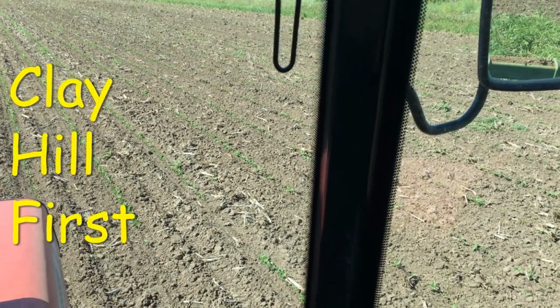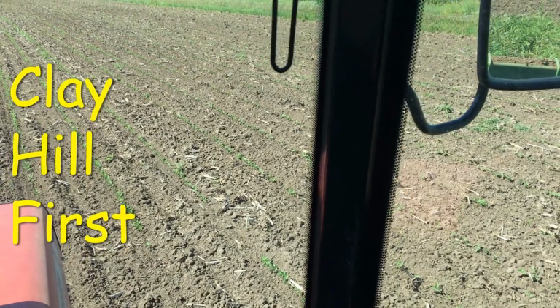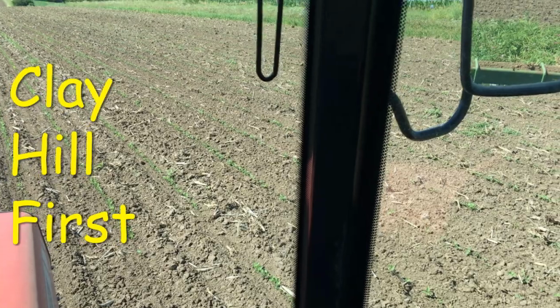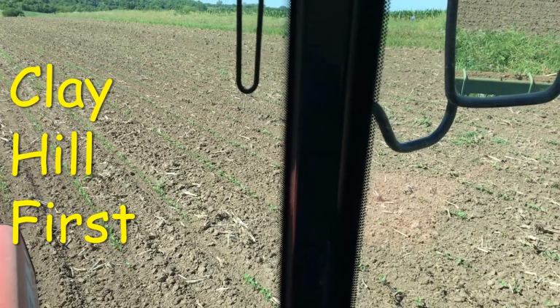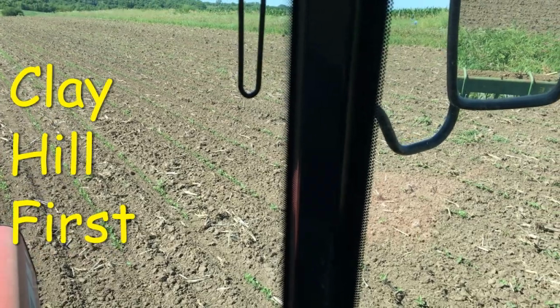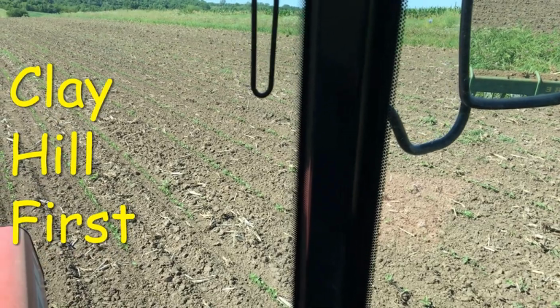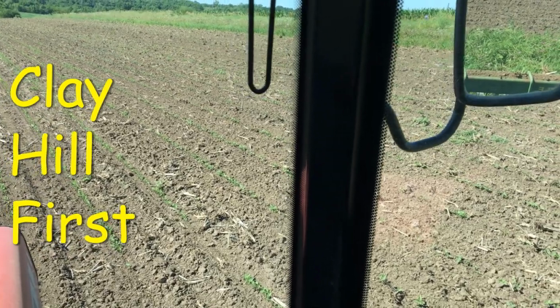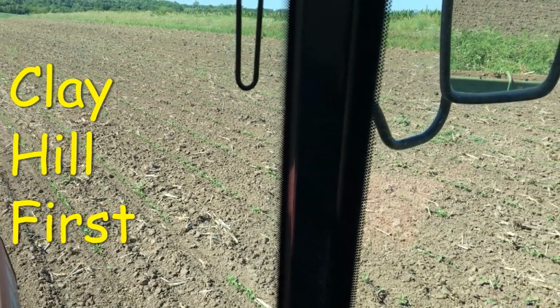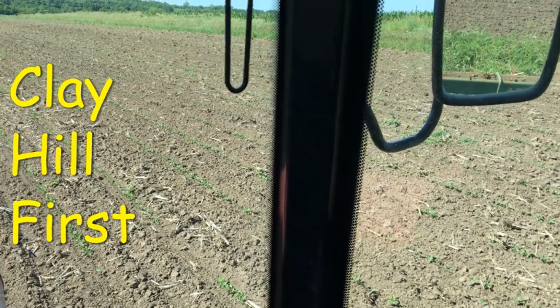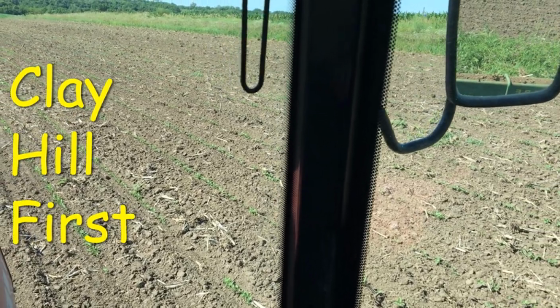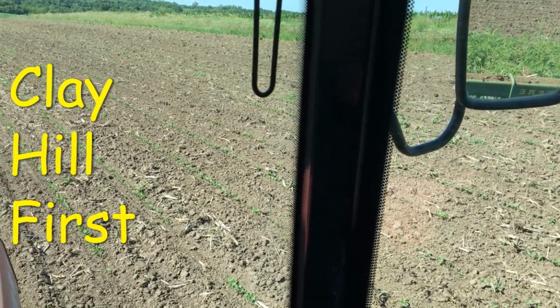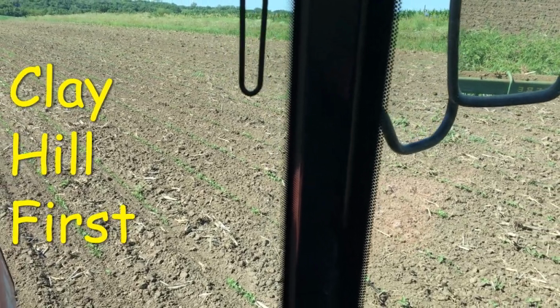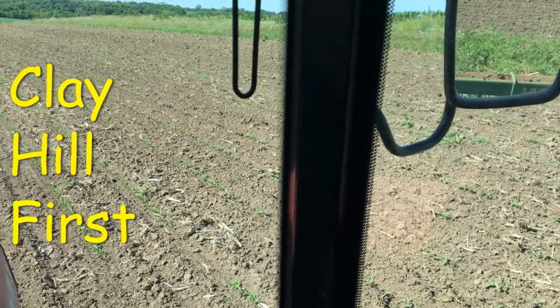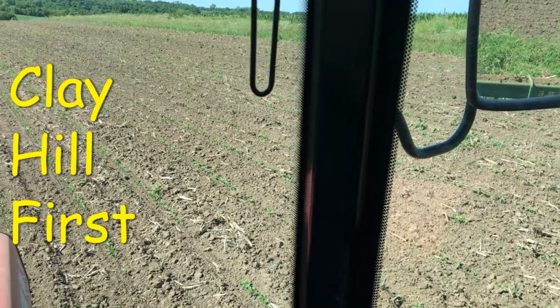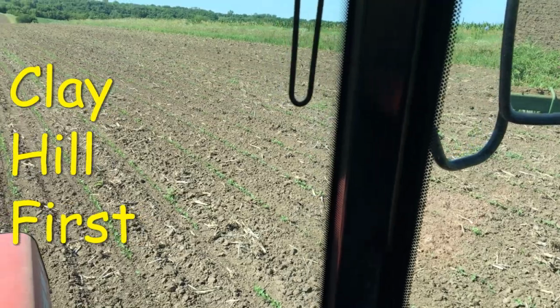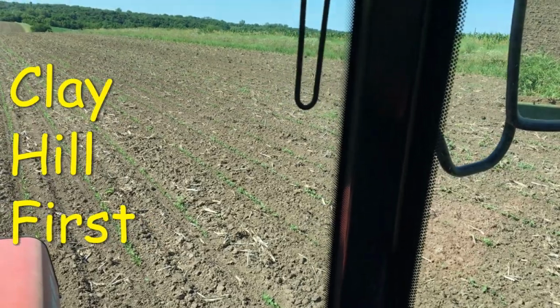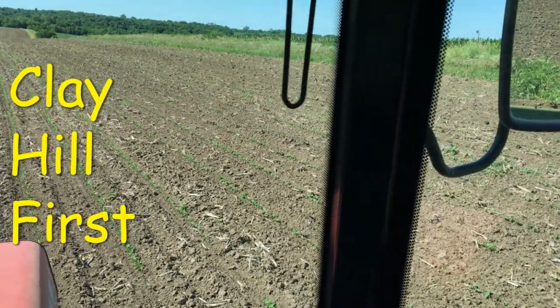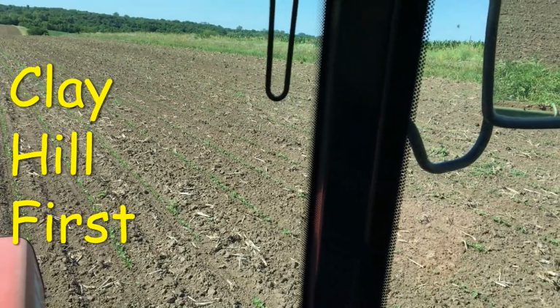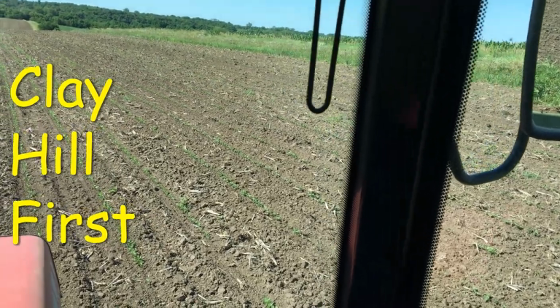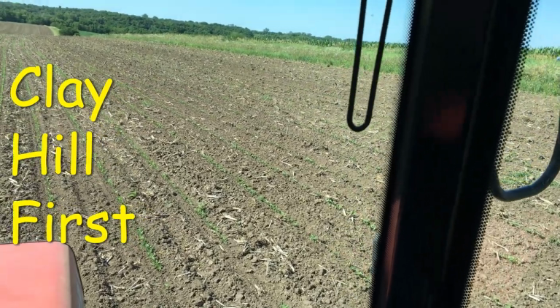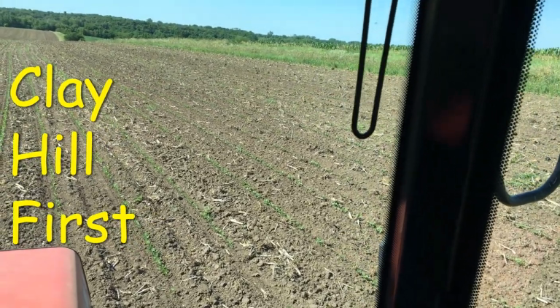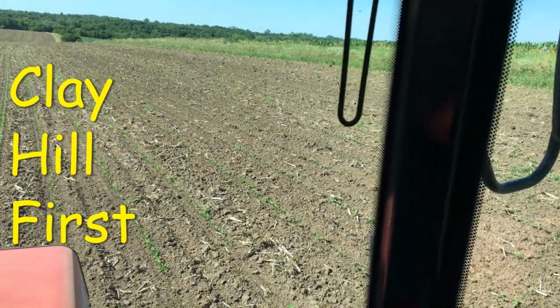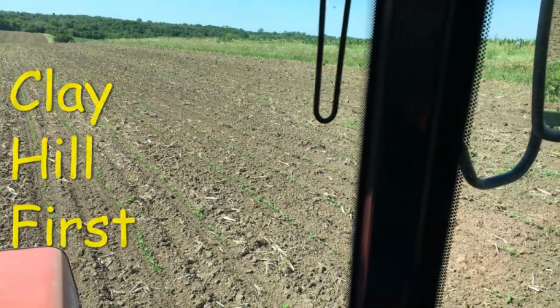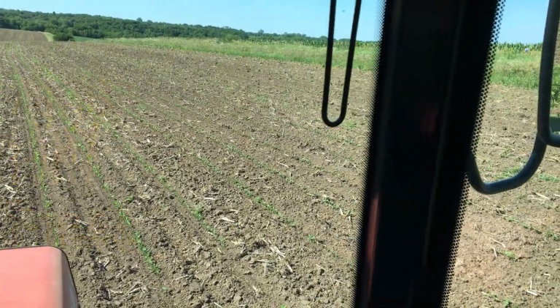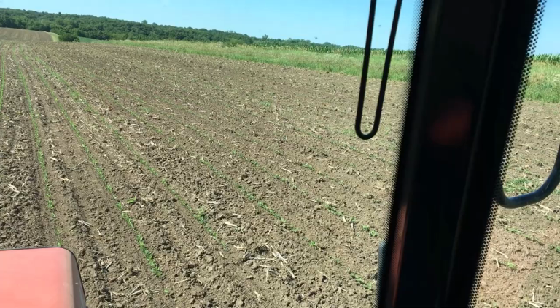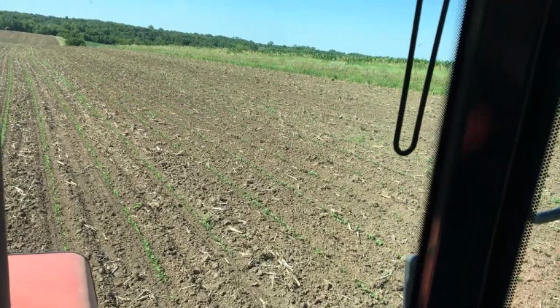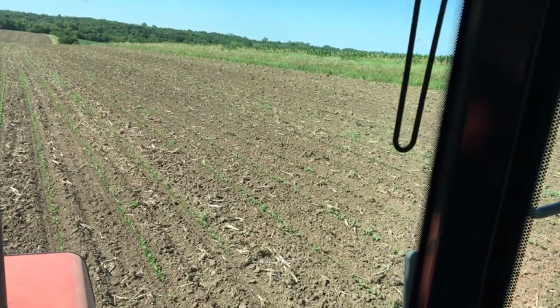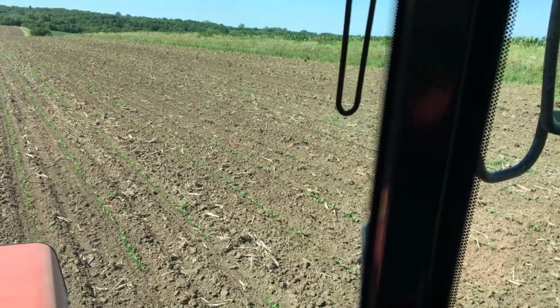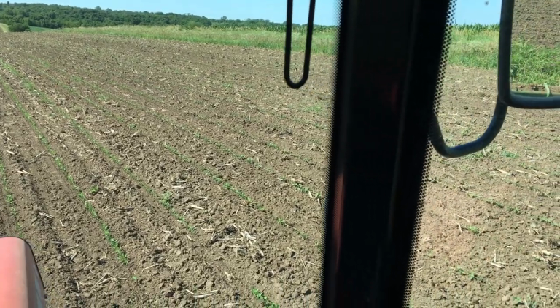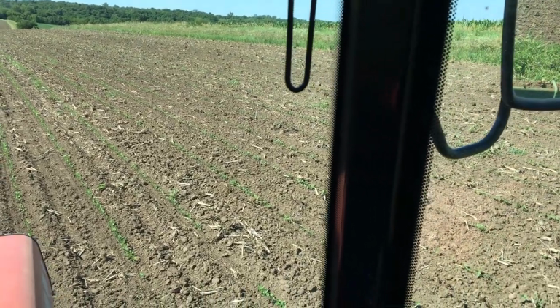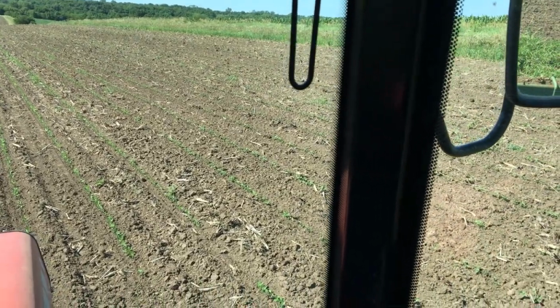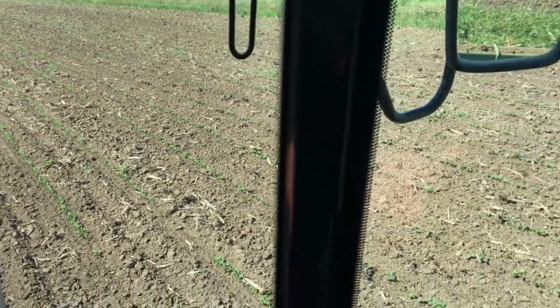Welcome back. I'm going to show you two different fields that I am rotary hoeing today. Planting was delayed a little bit this year — these fields were planted twelve days ago in the middle of June.